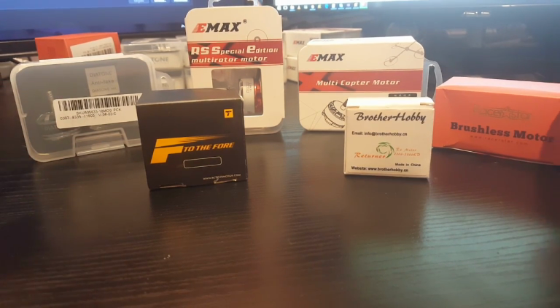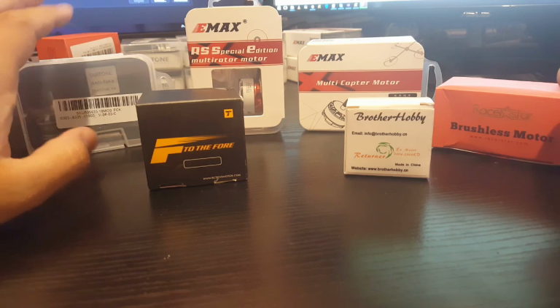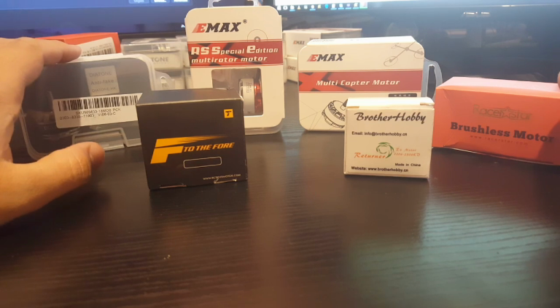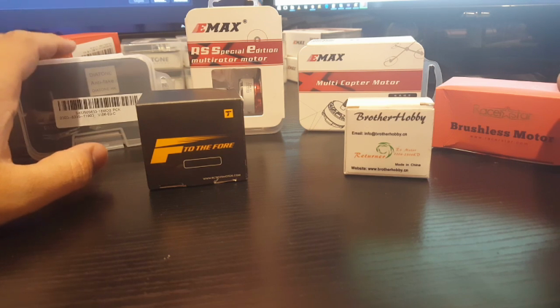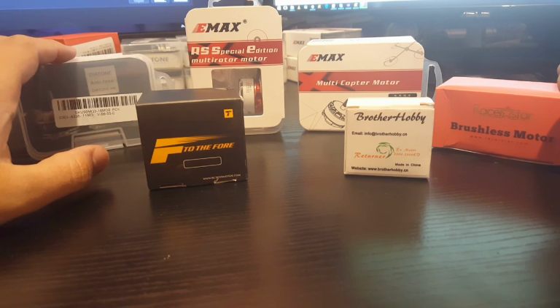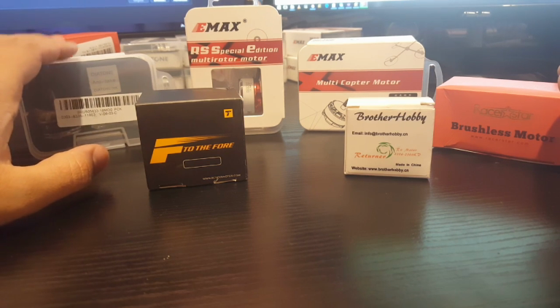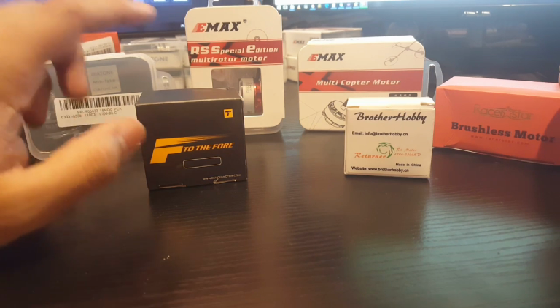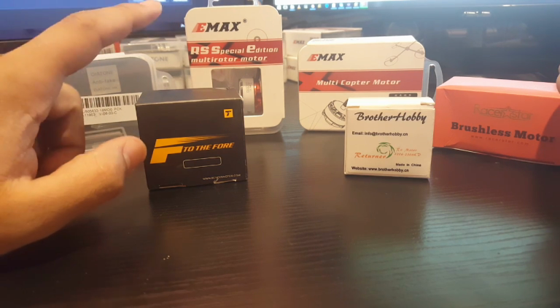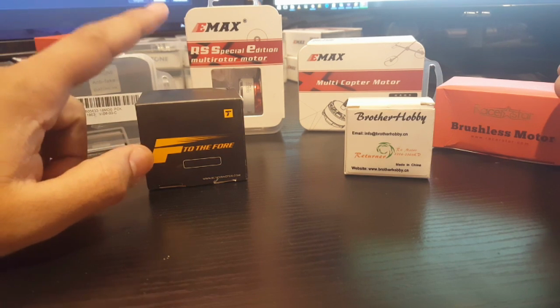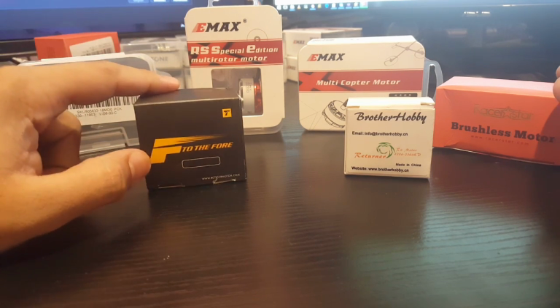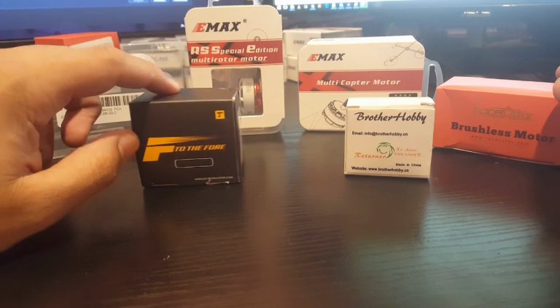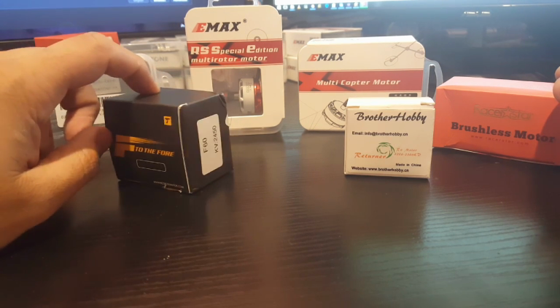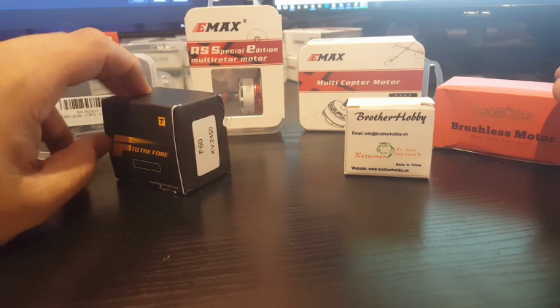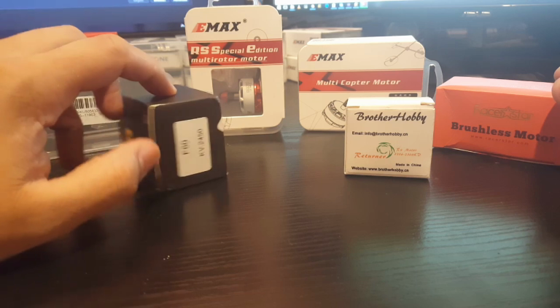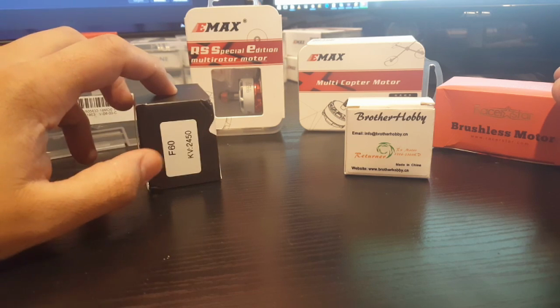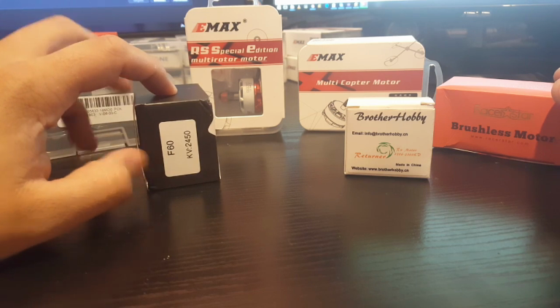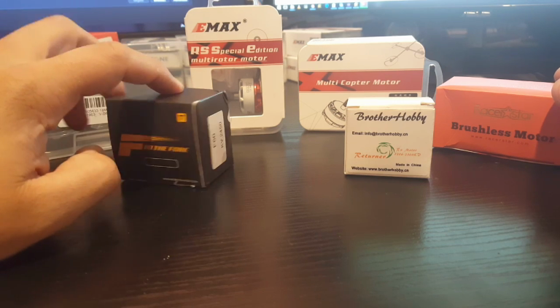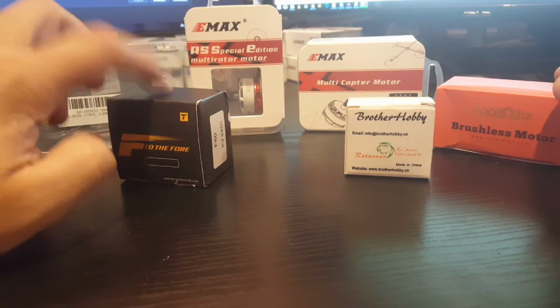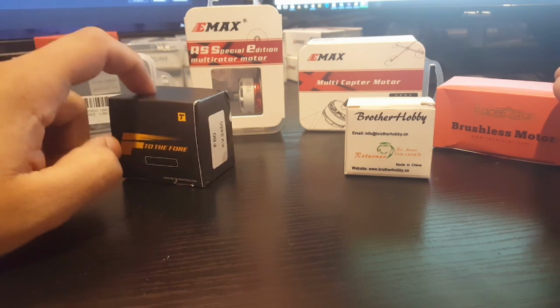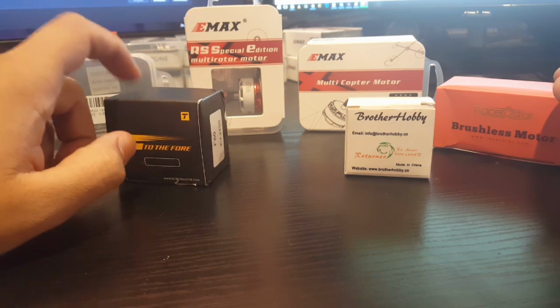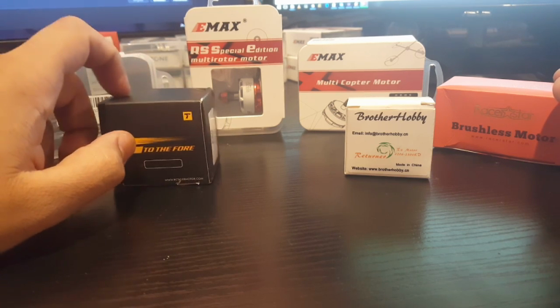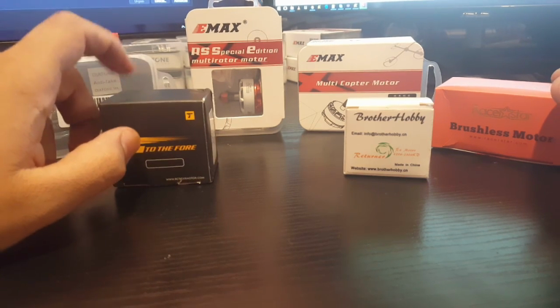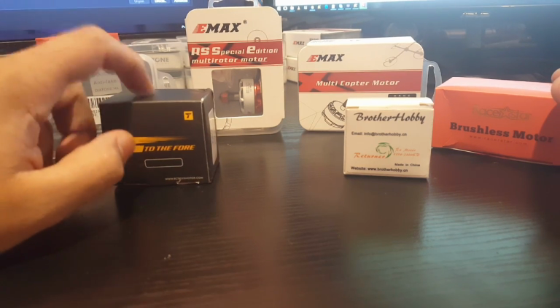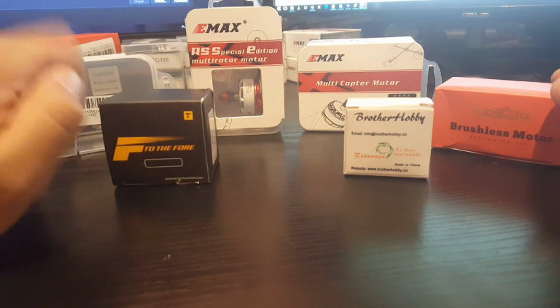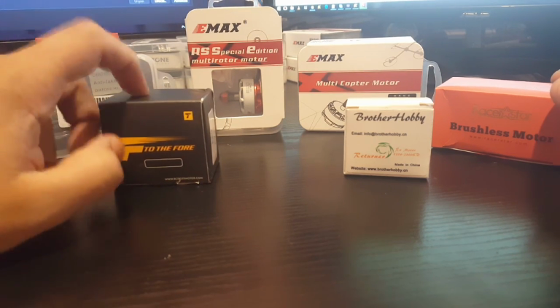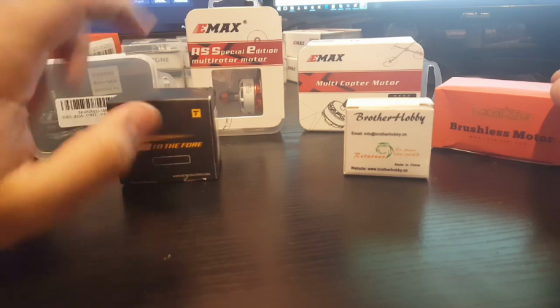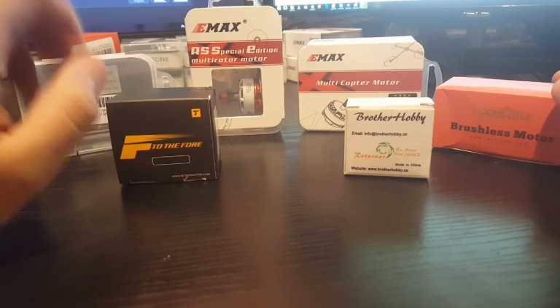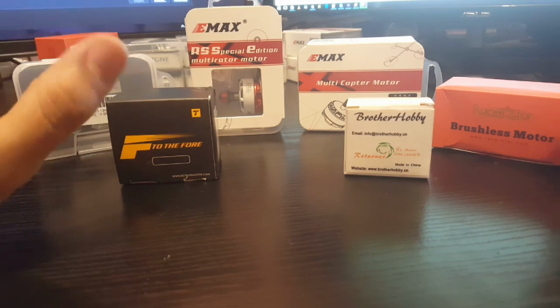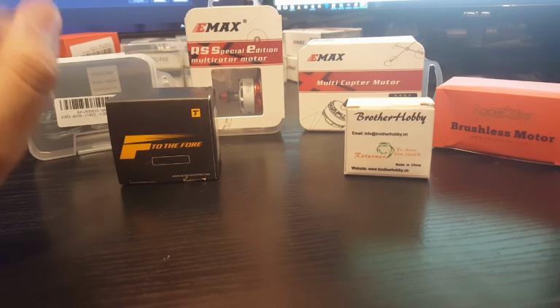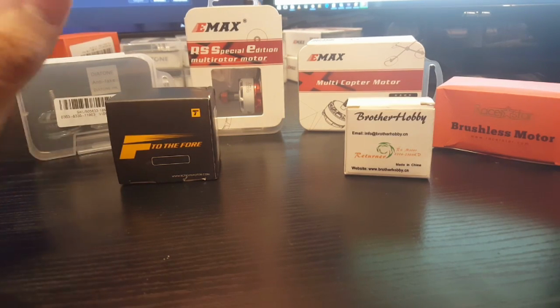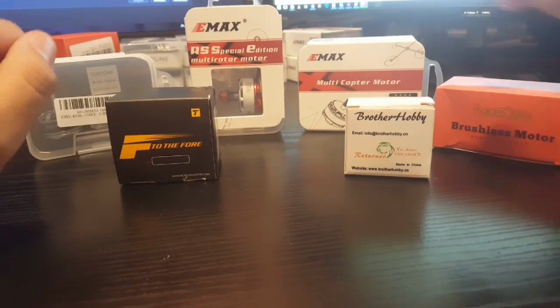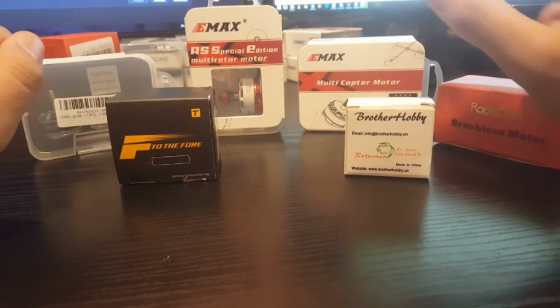So we have the Diatone D-Silver motors here, we have the T-Motor F60 motor, the 2450kV. These are the replacements I just got because I've had a lot of problems with the other ones — the shaft just breaks out of nowhere, it just cracks and breaks by itself.